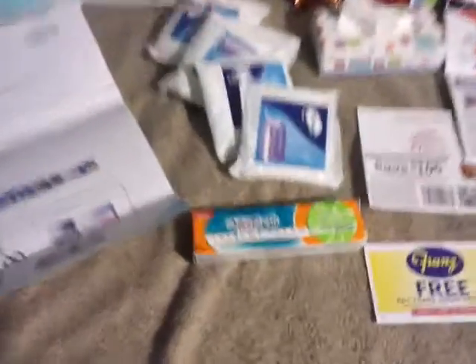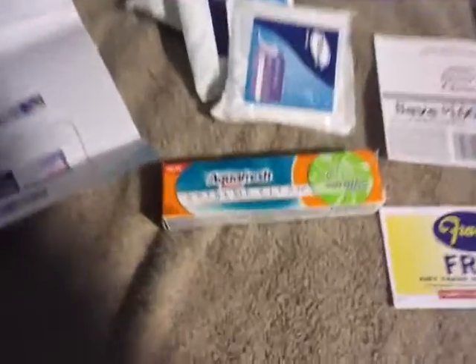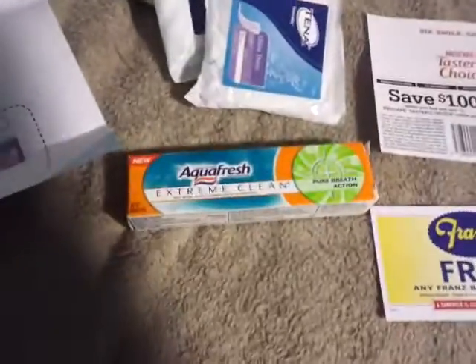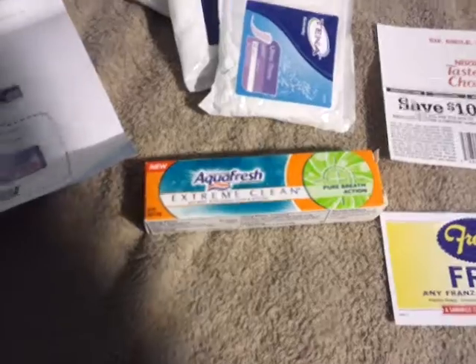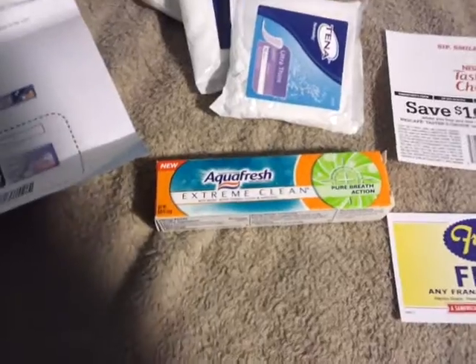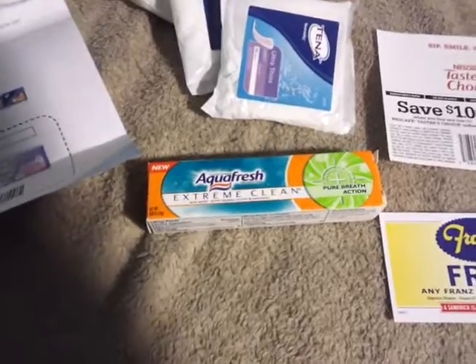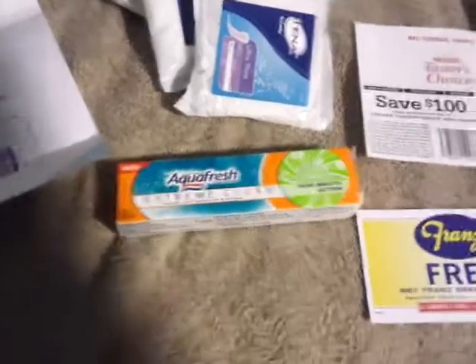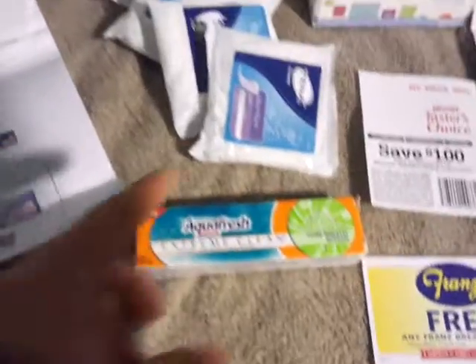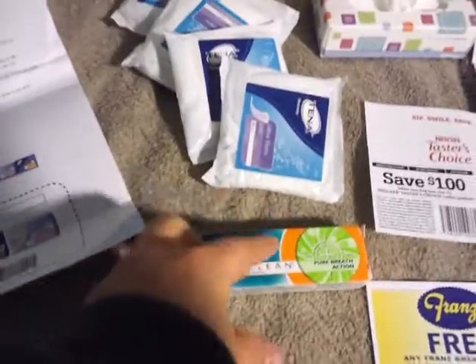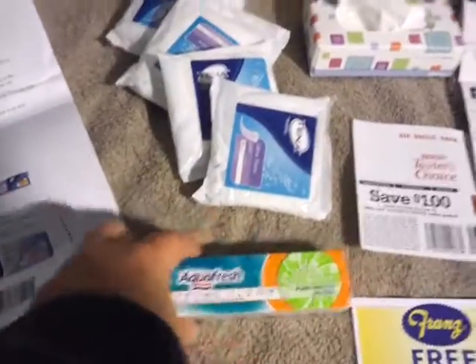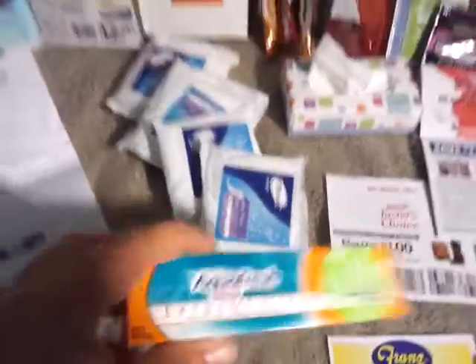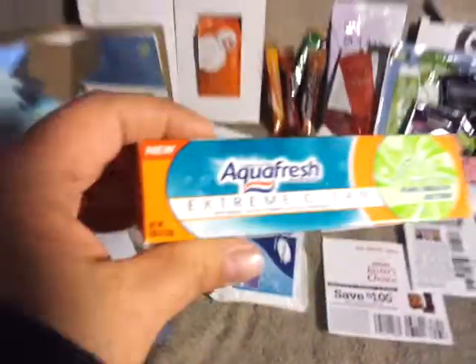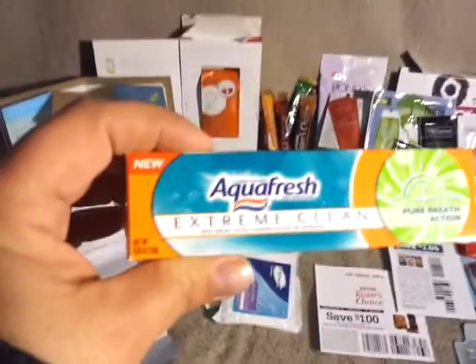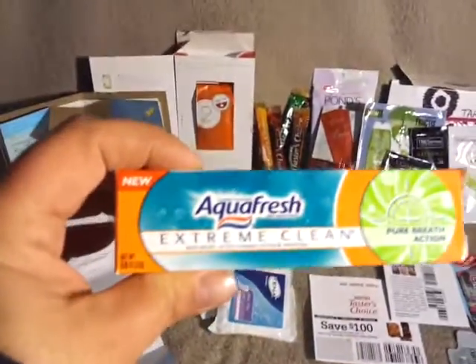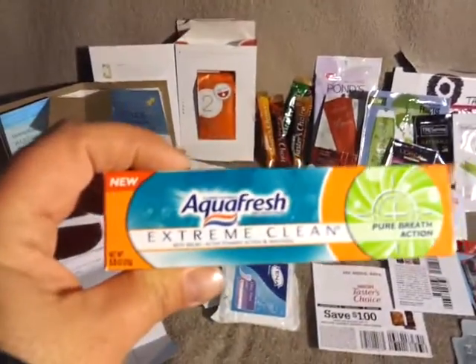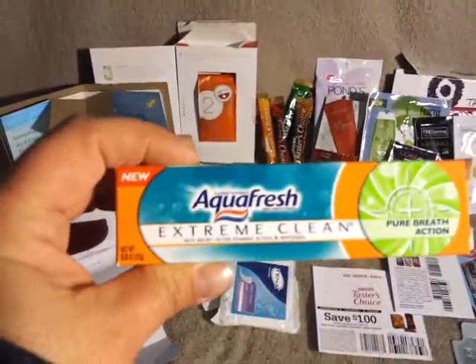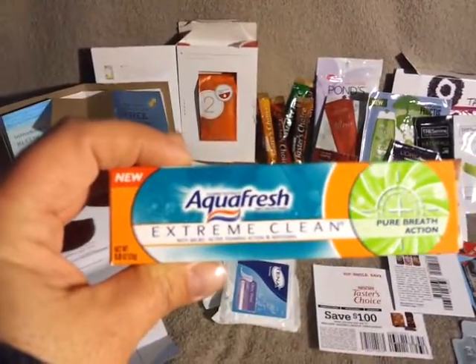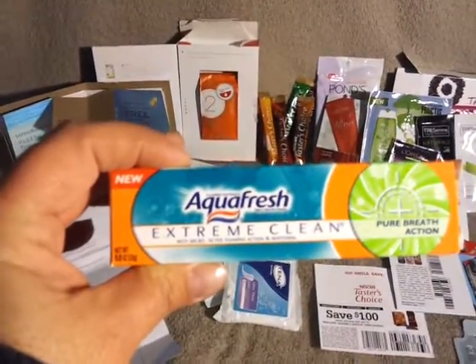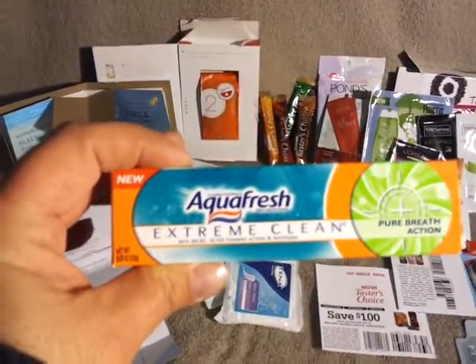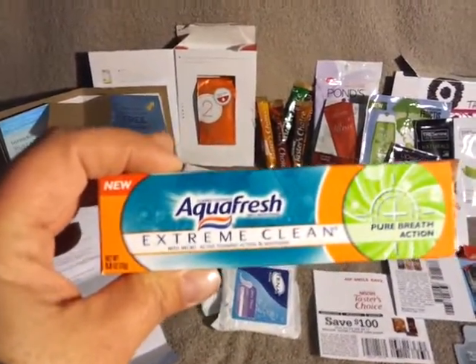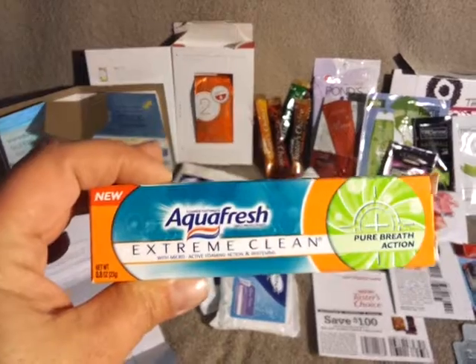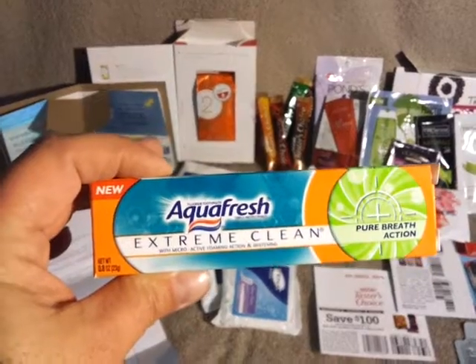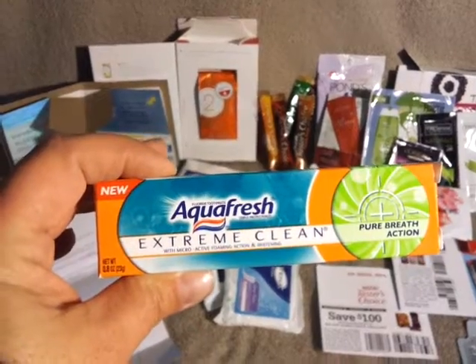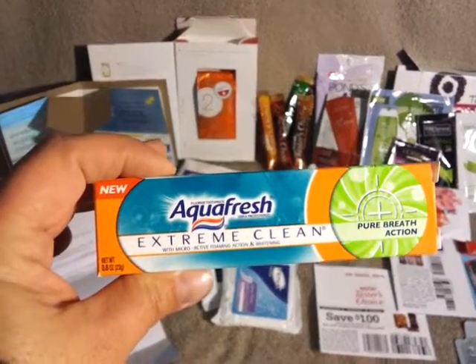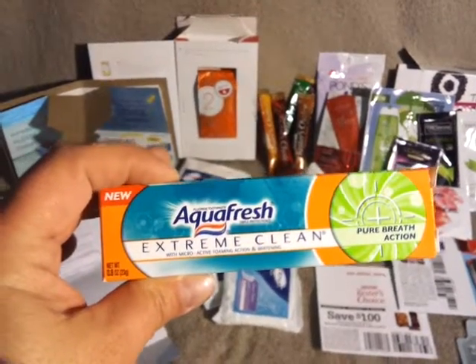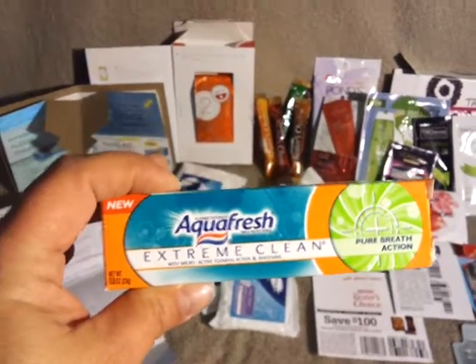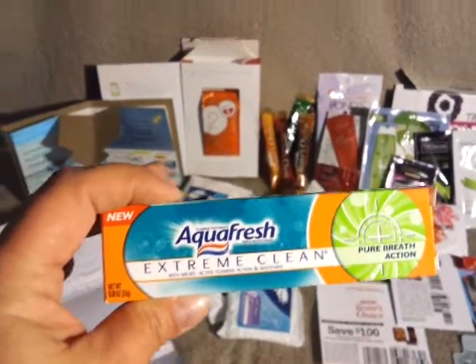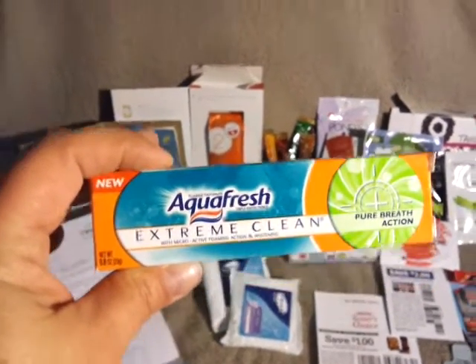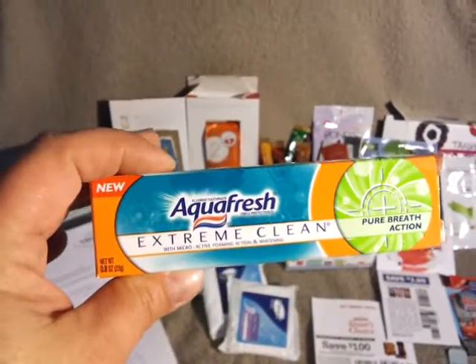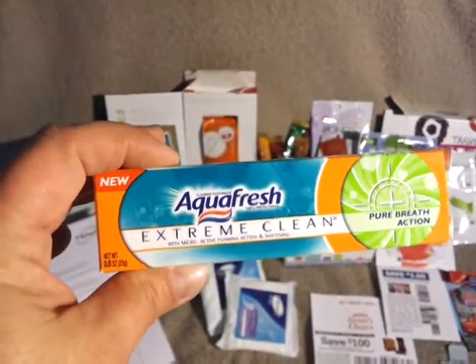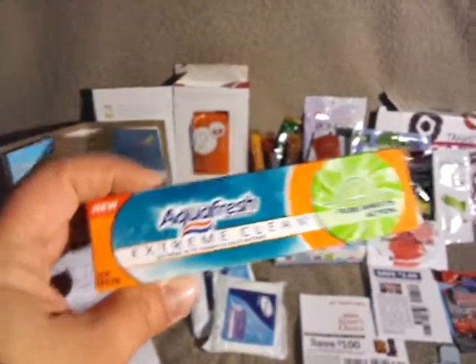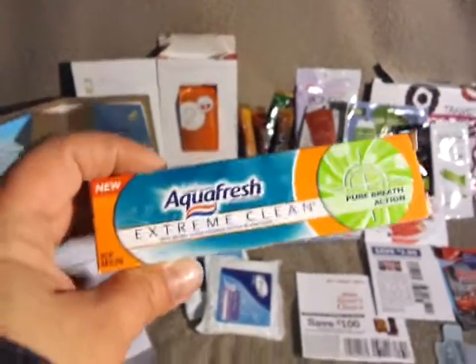From Walmart, I got a sample size Aquafresh. This came from the Walmart website — you just go to their free sample page.